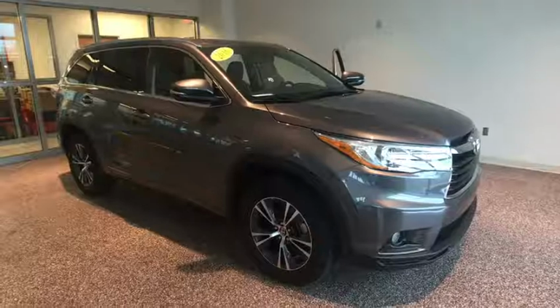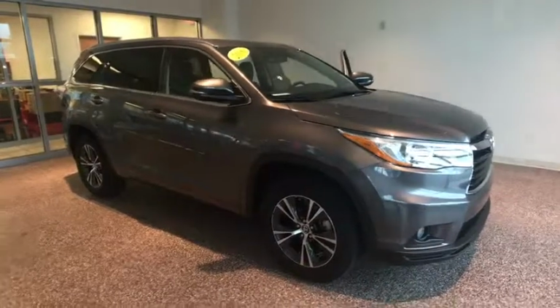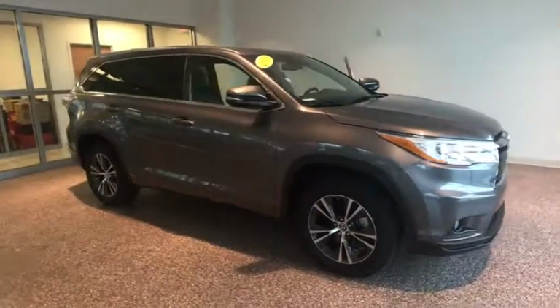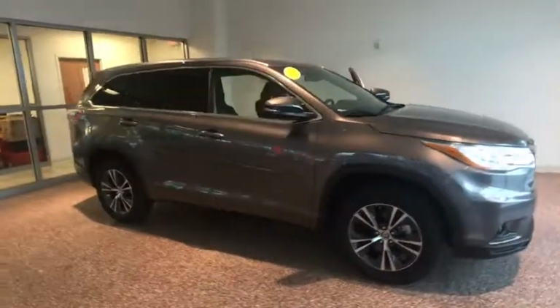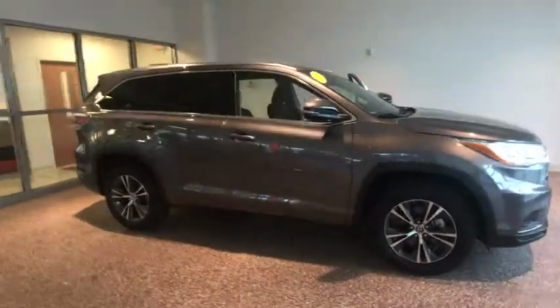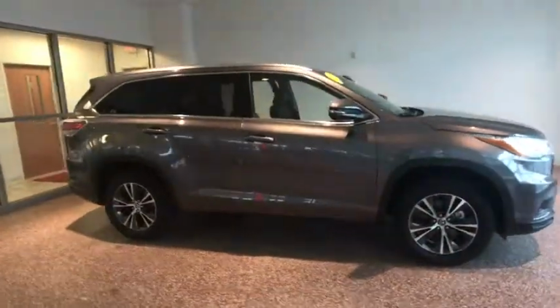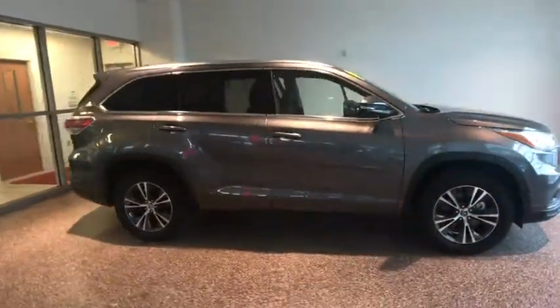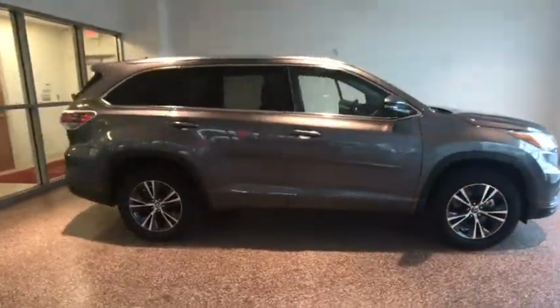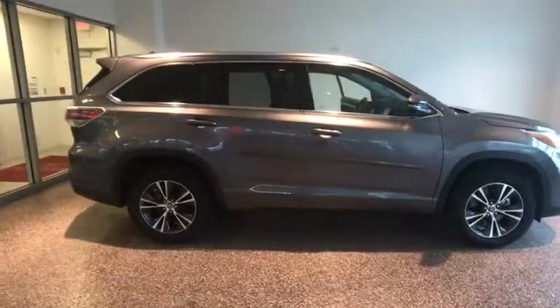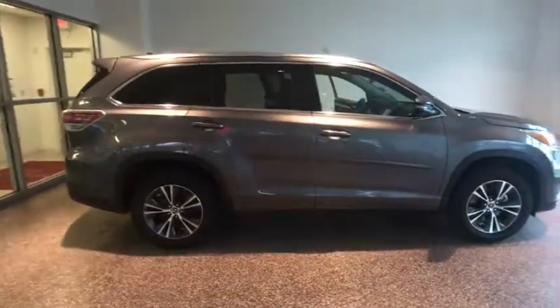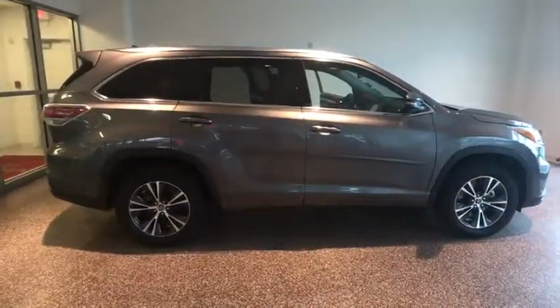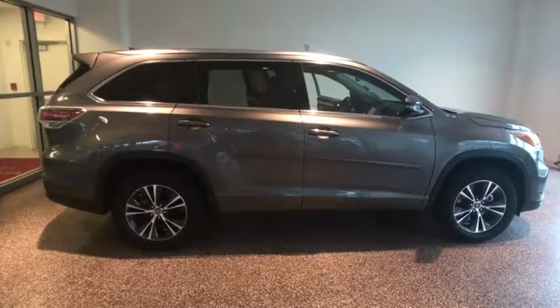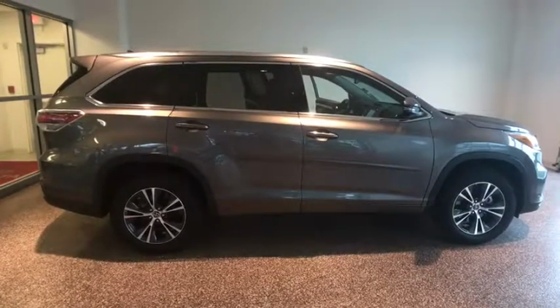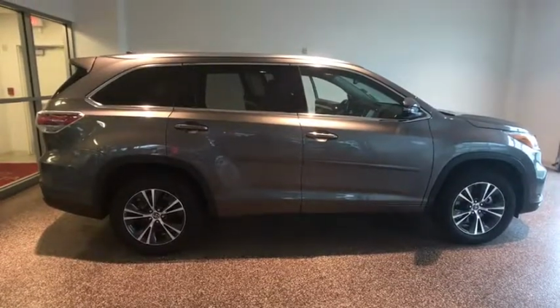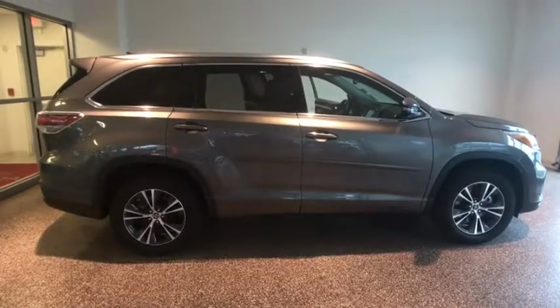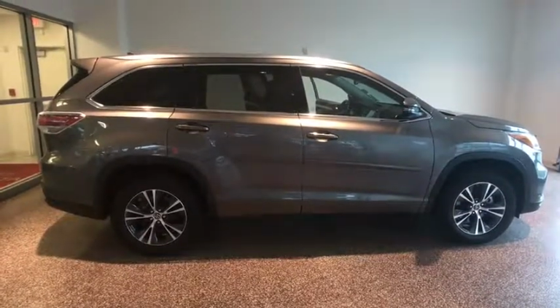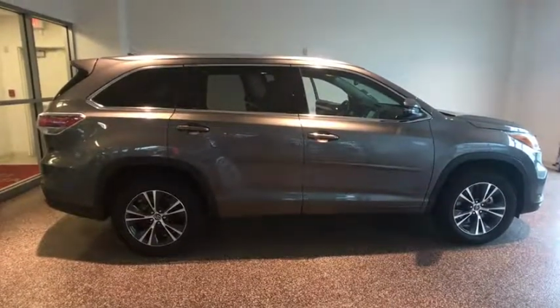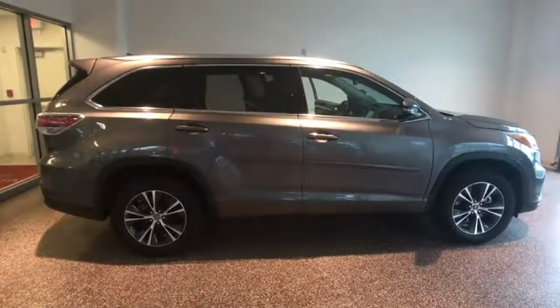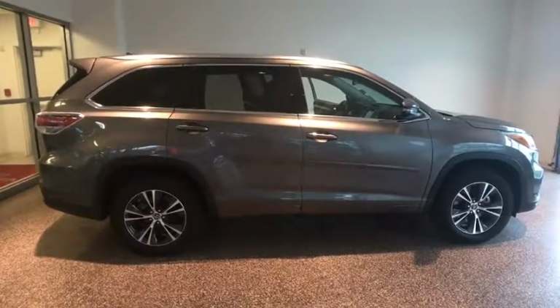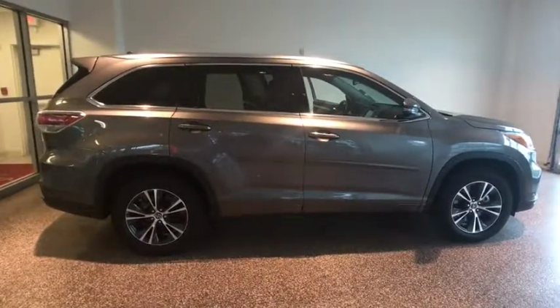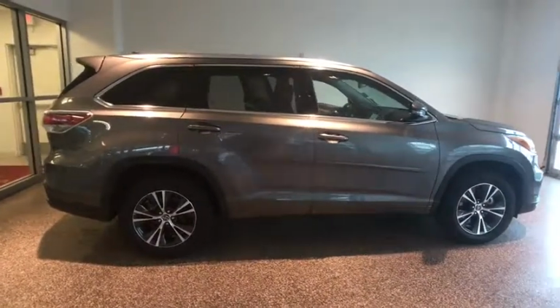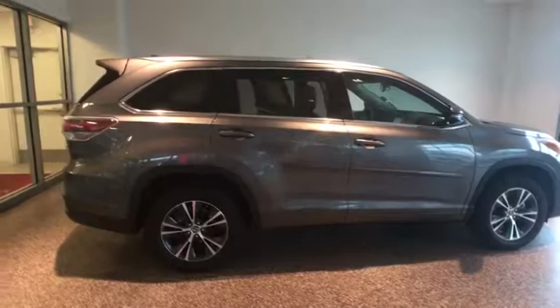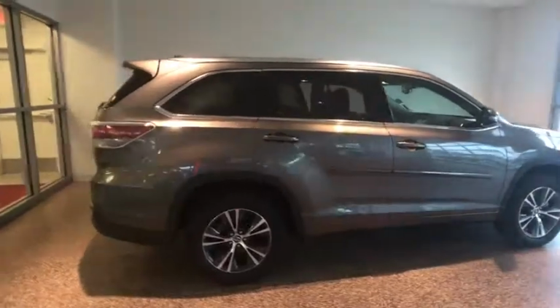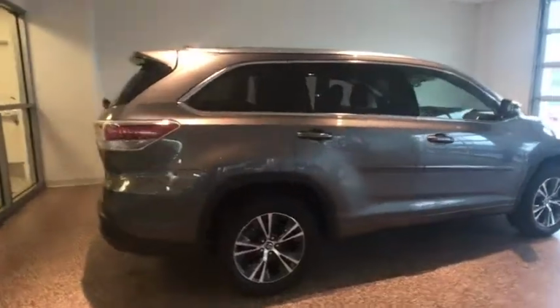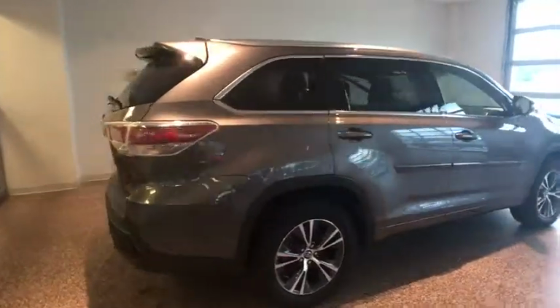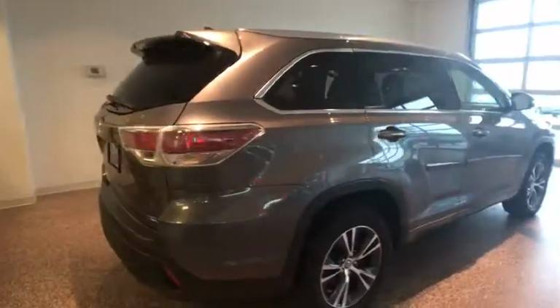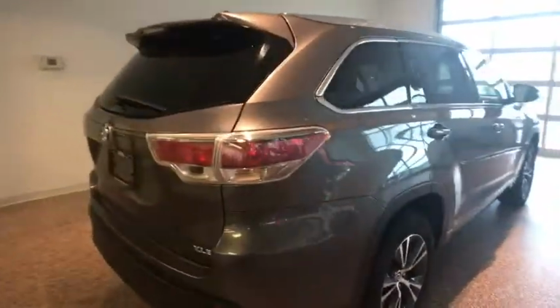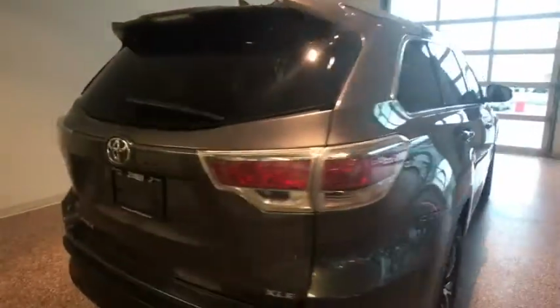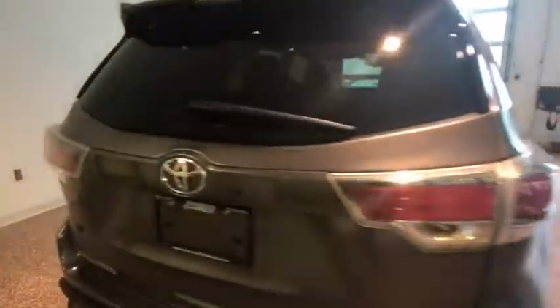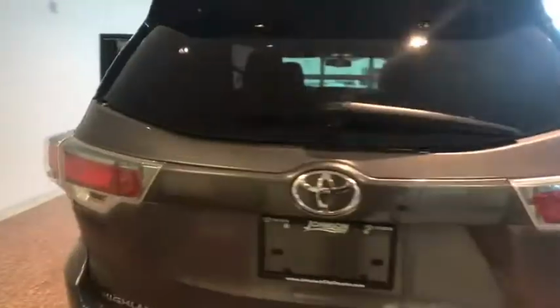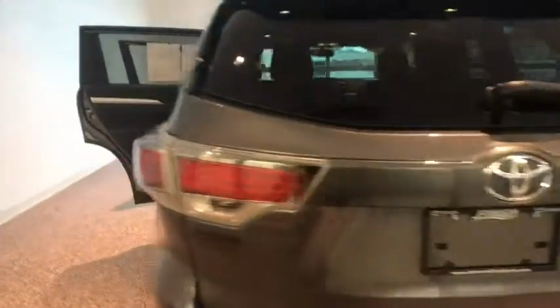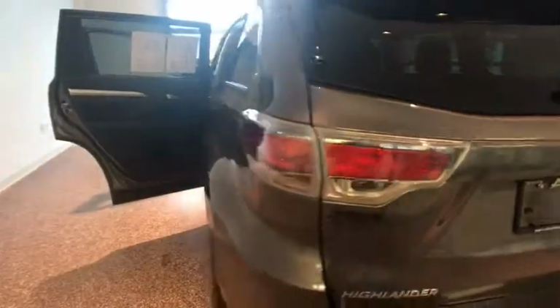The 2016 Toyota Highlander — the SUV that's thought of everything. The Highlander offers seating for up to seven and features Toyota's innovative center stow design. The second row bench seat folds away, leaving a pair of captain's chairs.